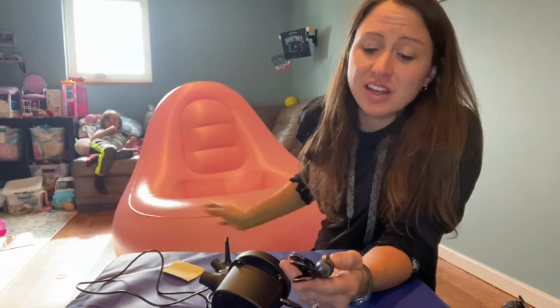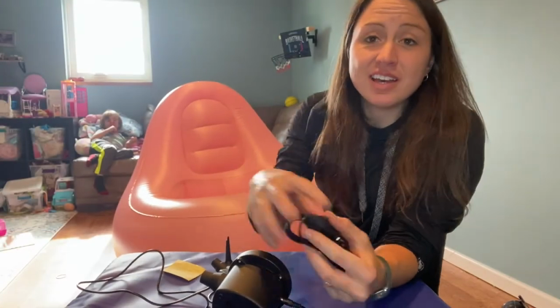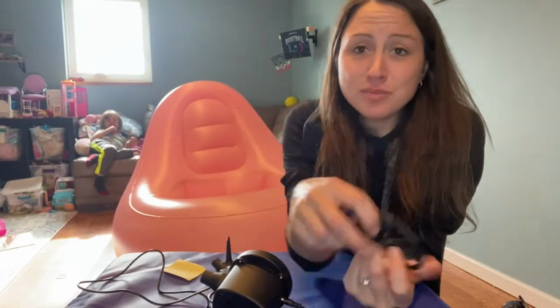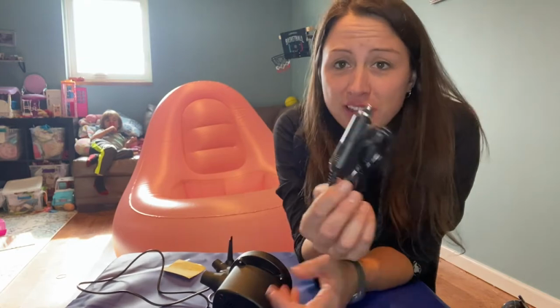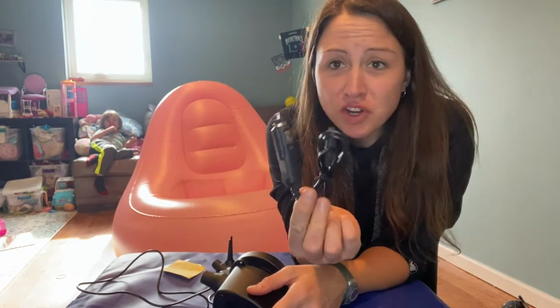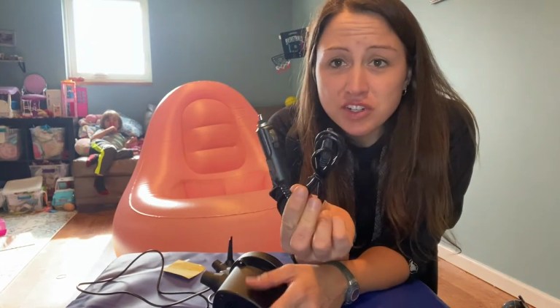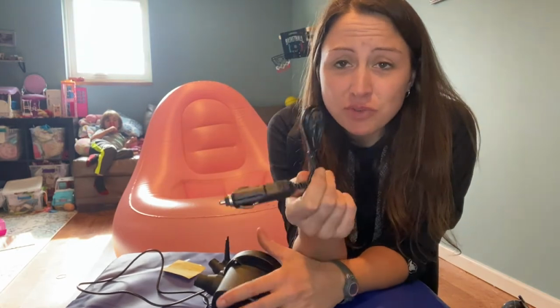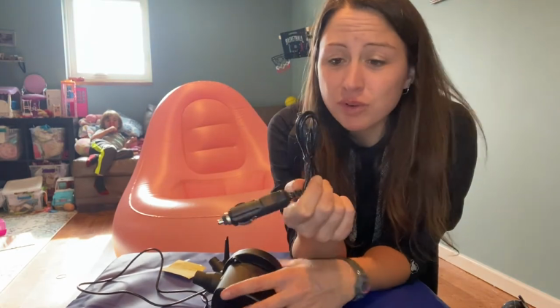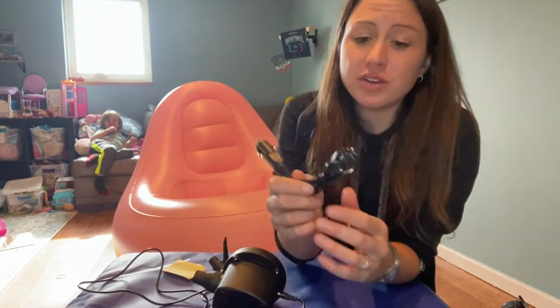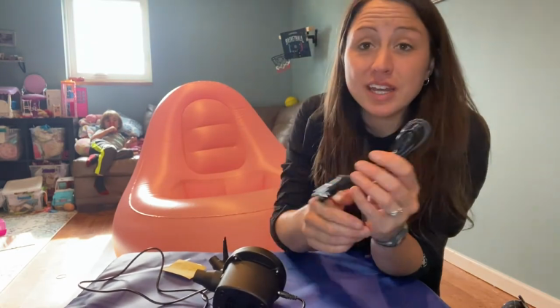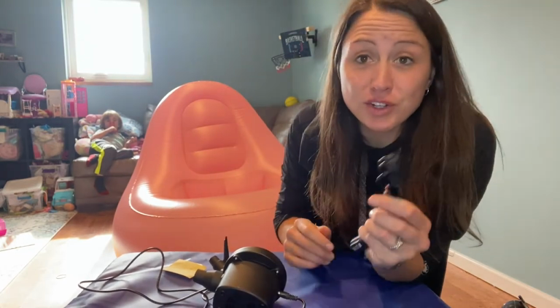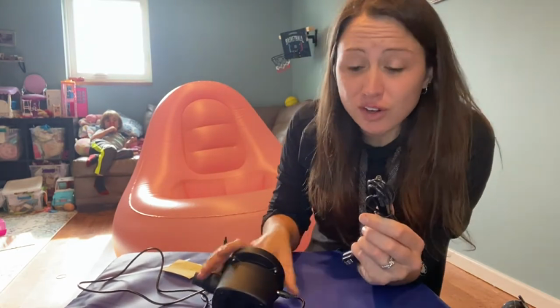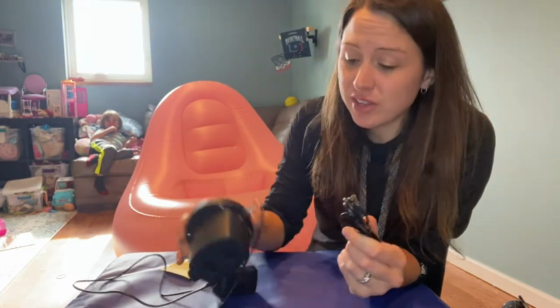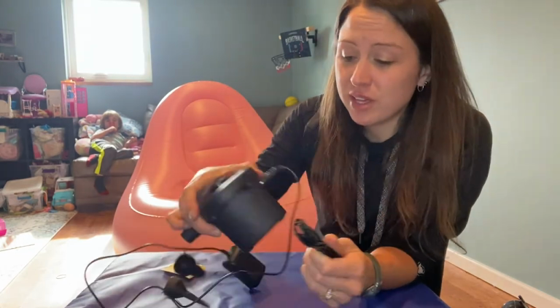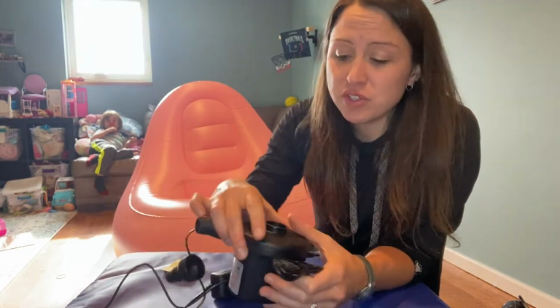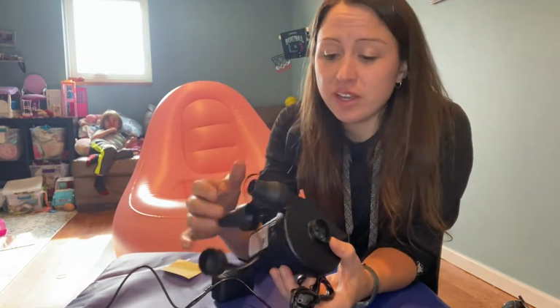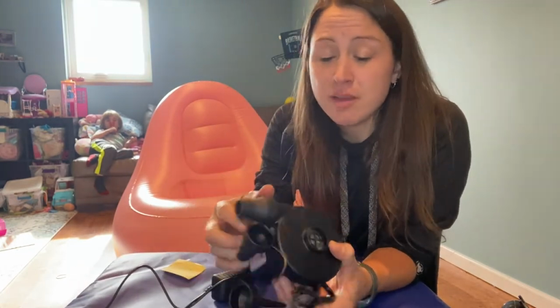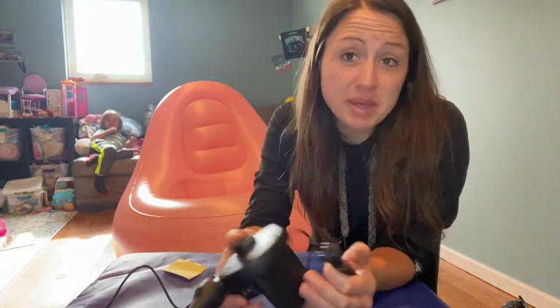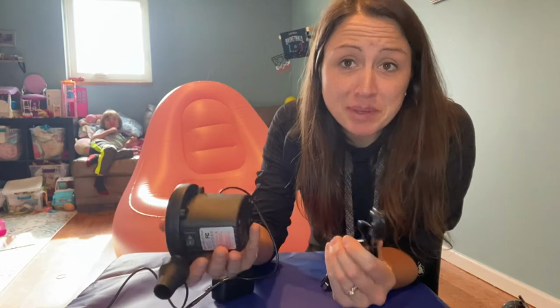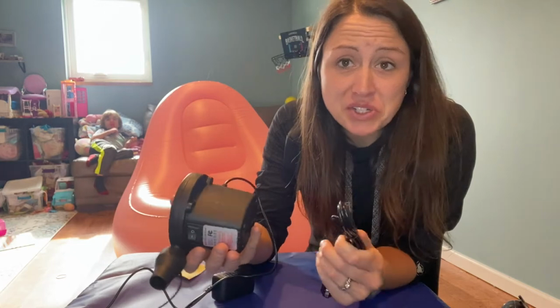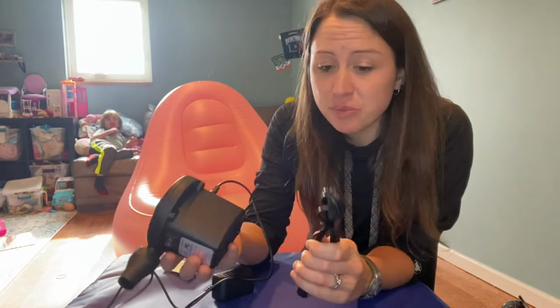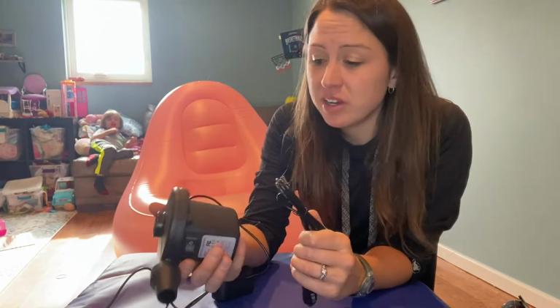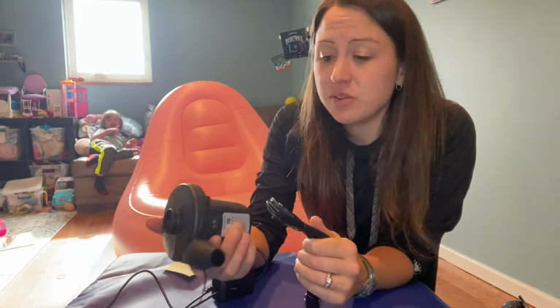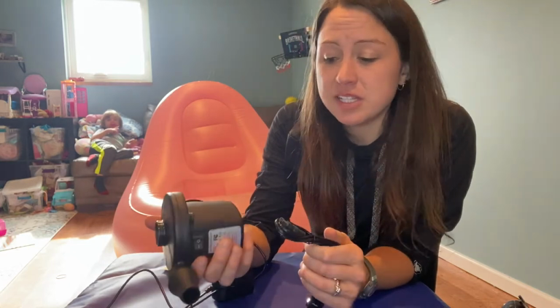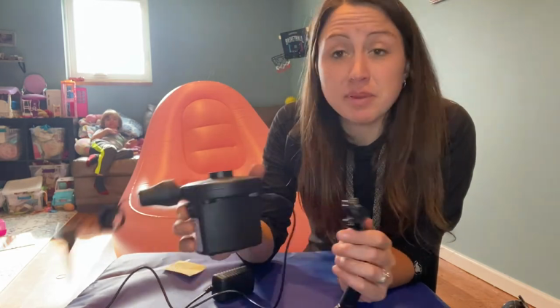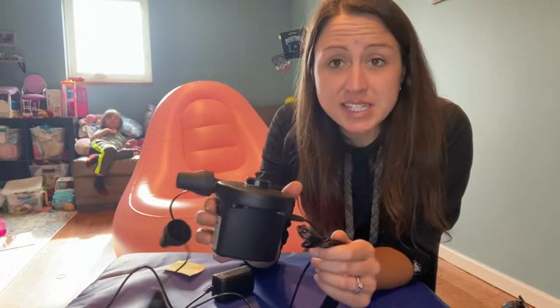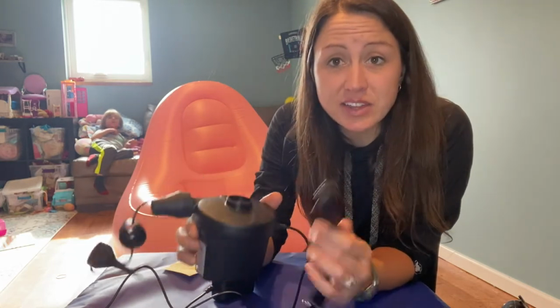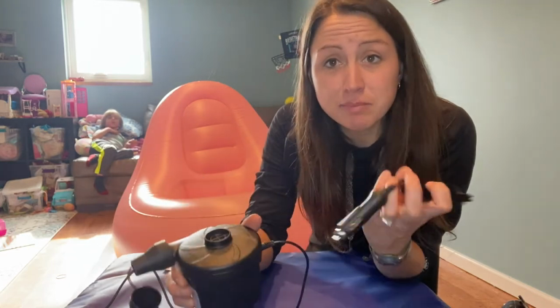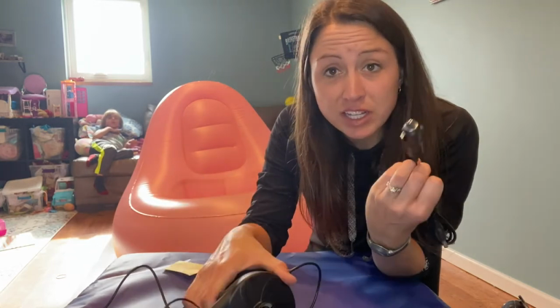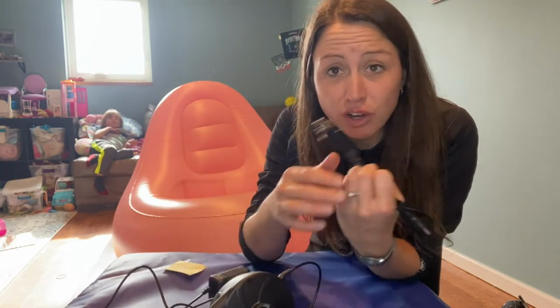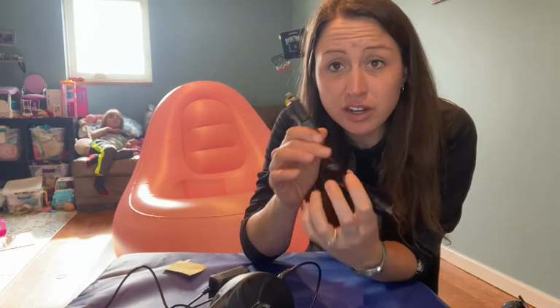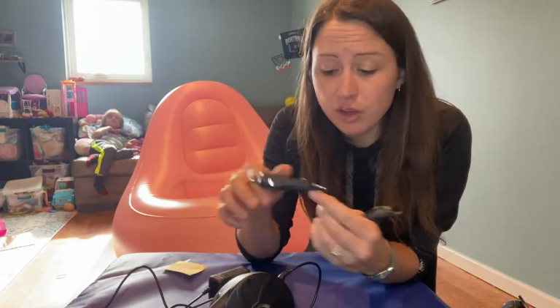With this inflatable chair, it comes with a charger for hooking it up in your car, so that way you can inflate it maybe at the beach or somewhere, and you can easily plug these together, plug it in your car and go.